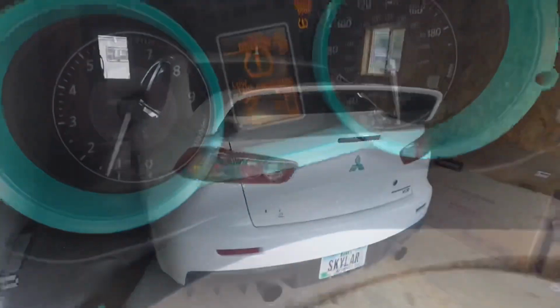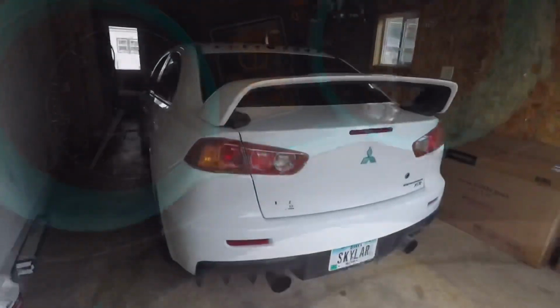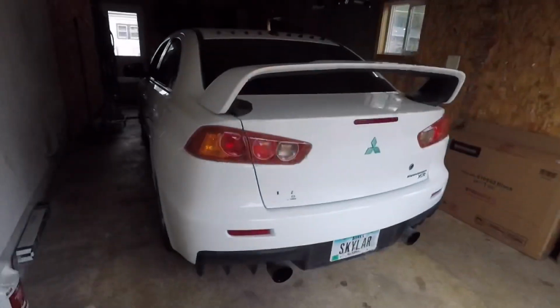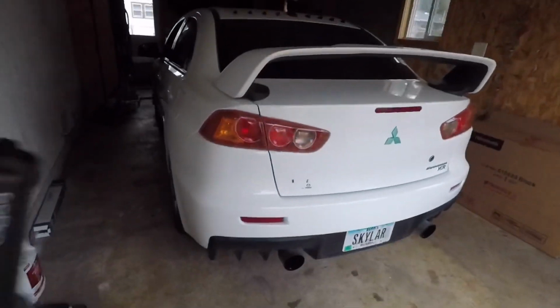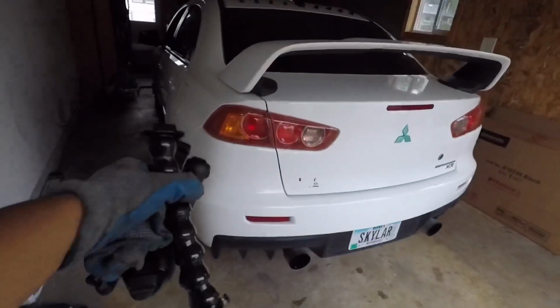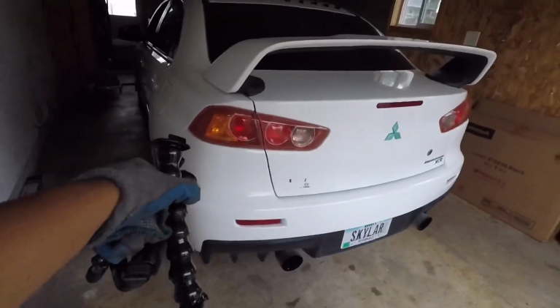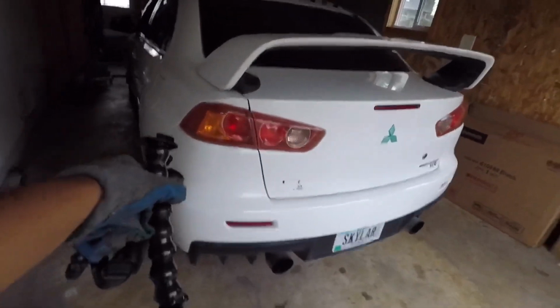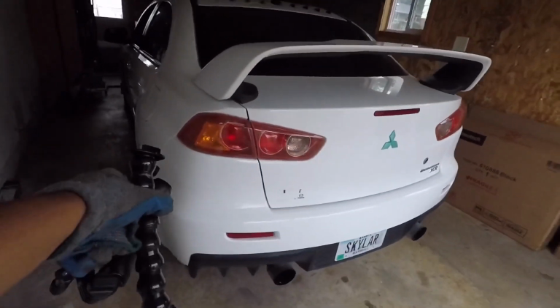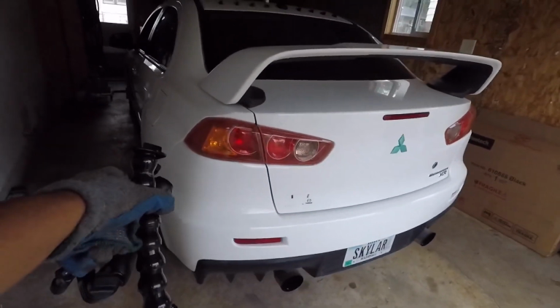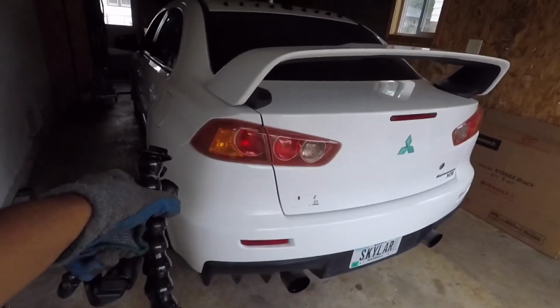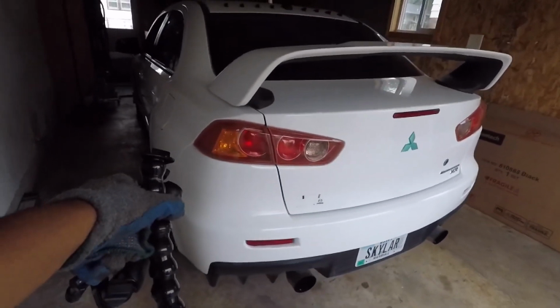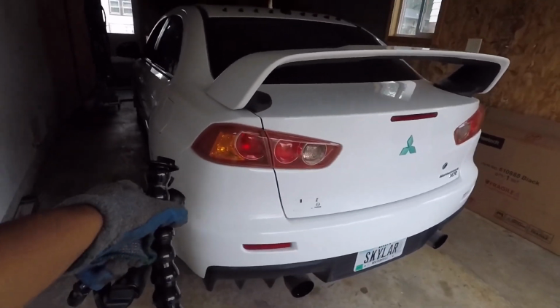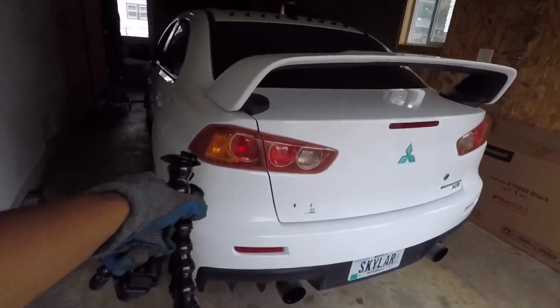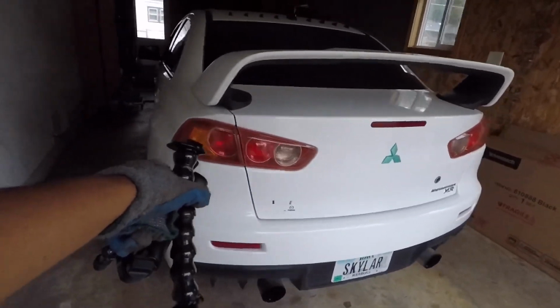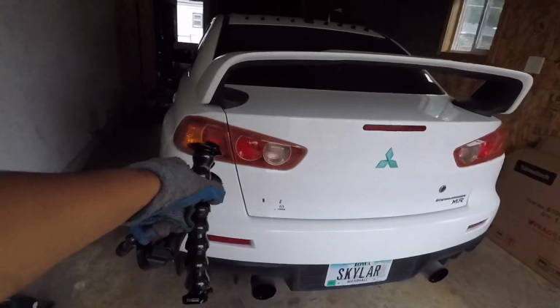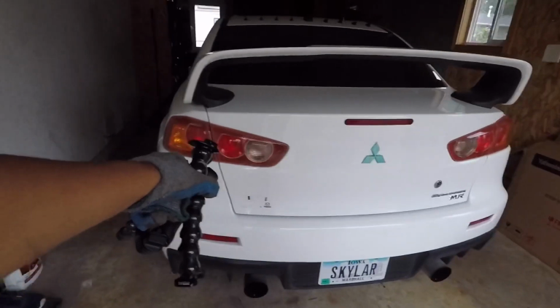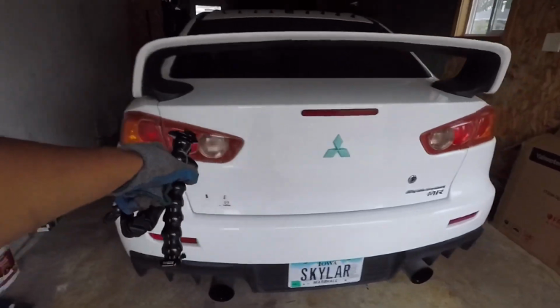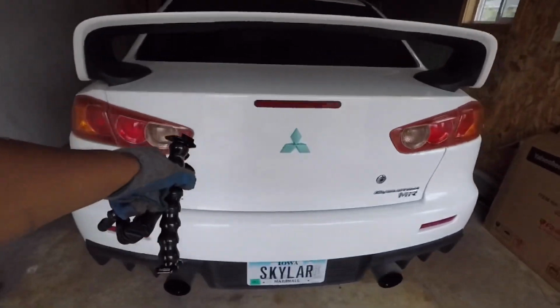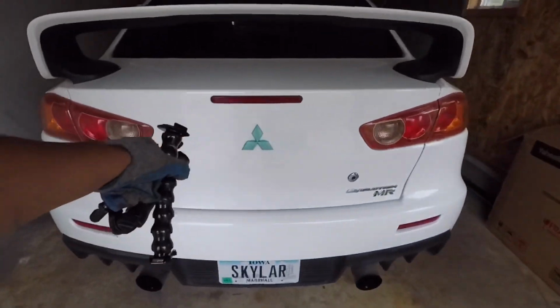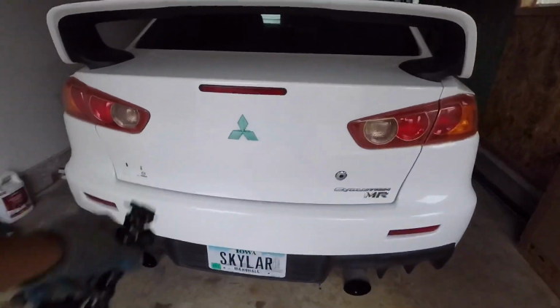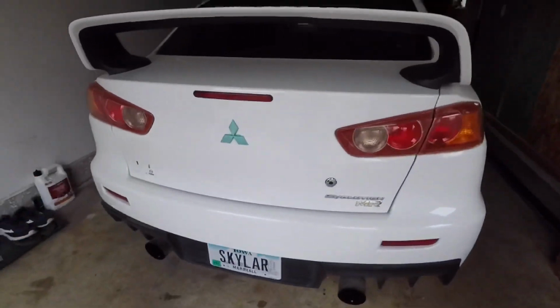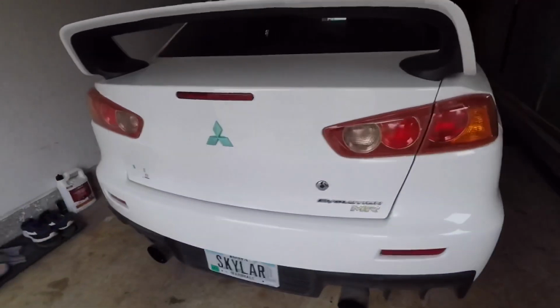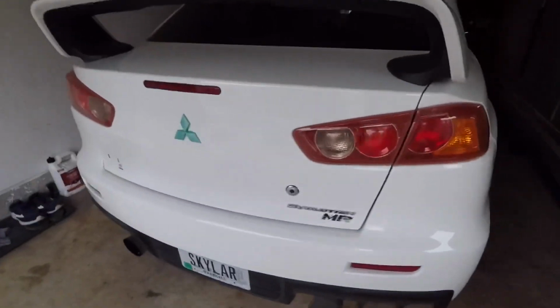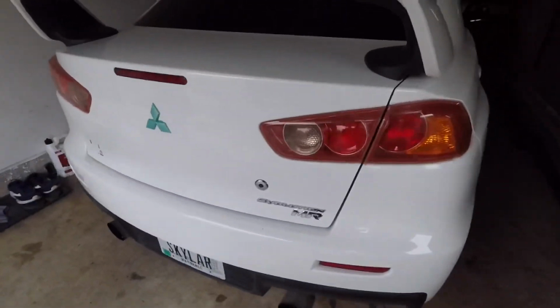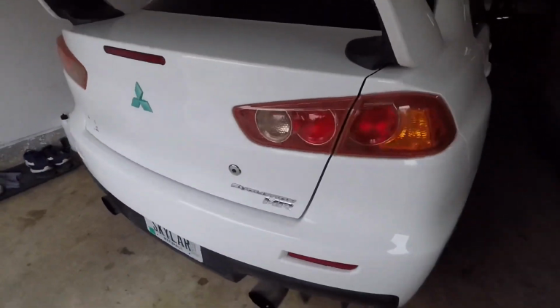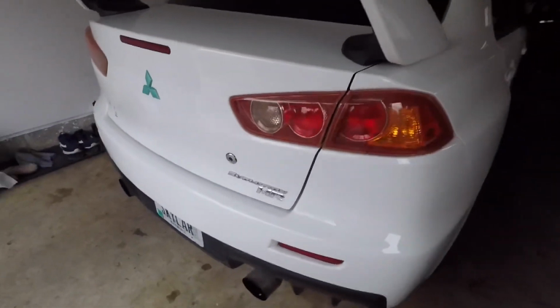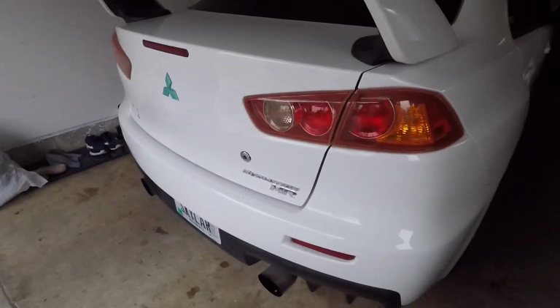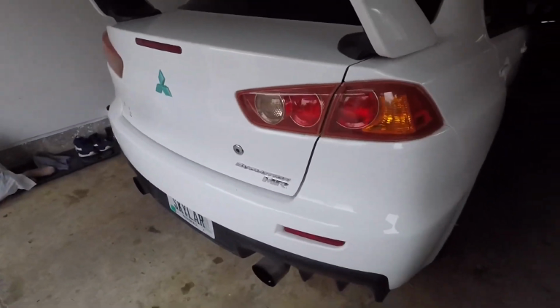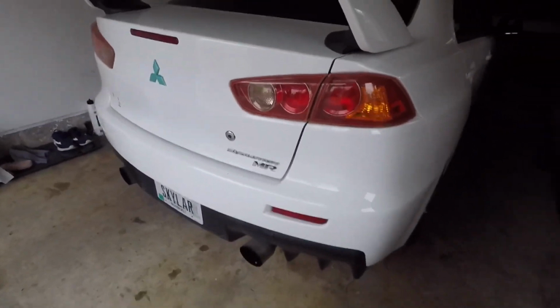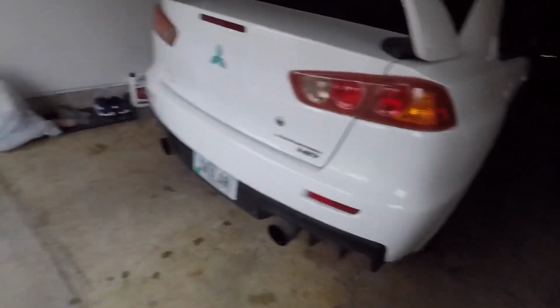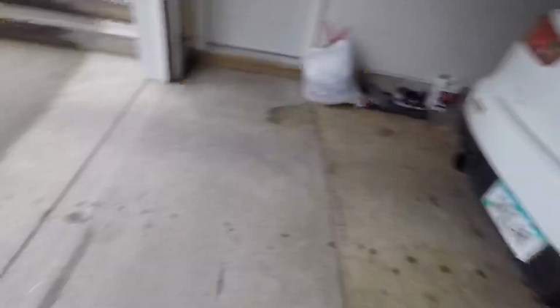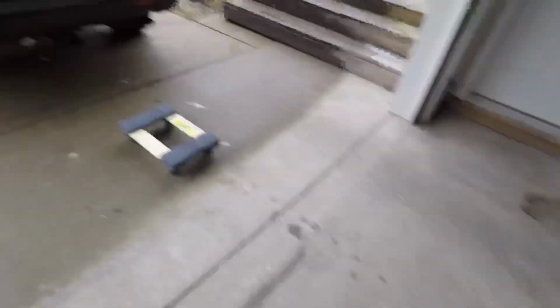So we took out the transmission off the Mitsubishi Evo MR, the SST transmission, and we're about to rebuild it right here.